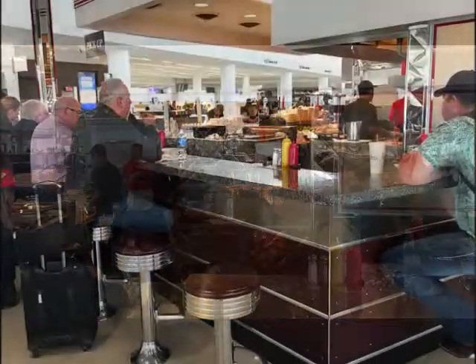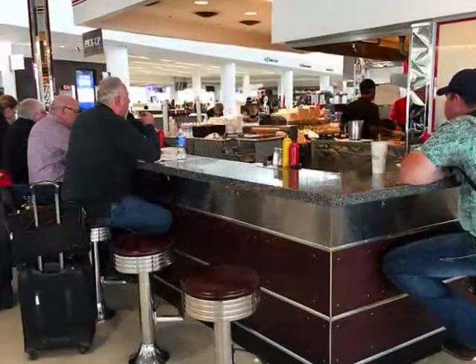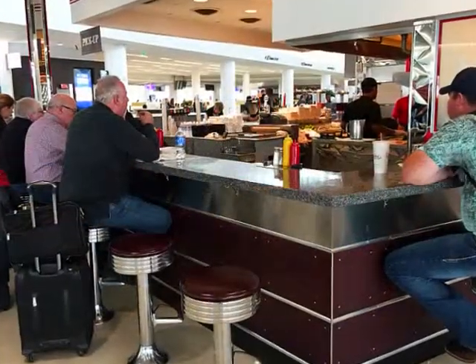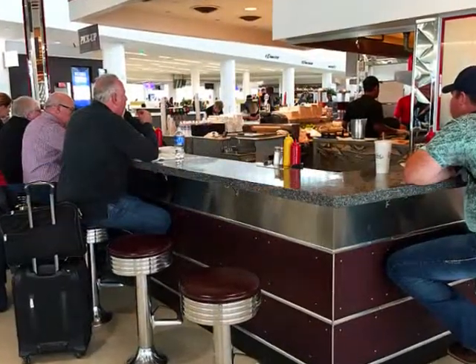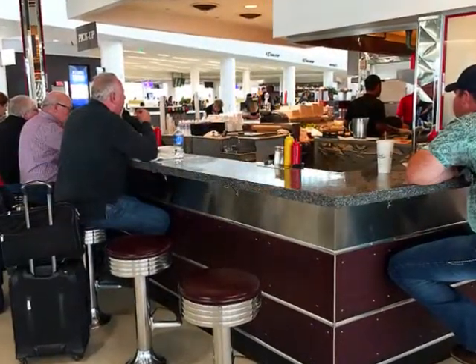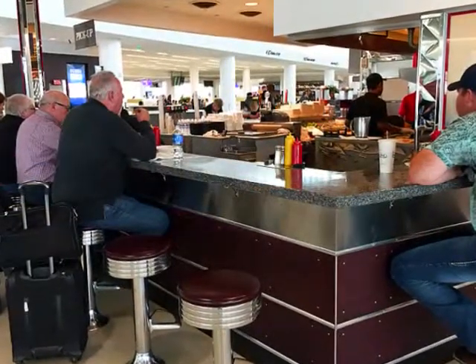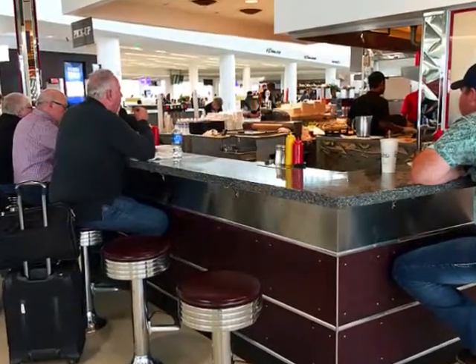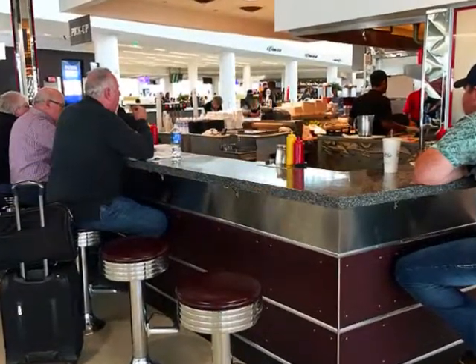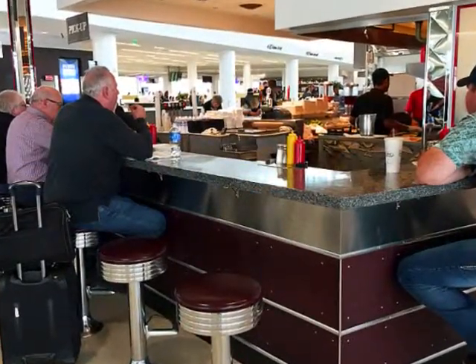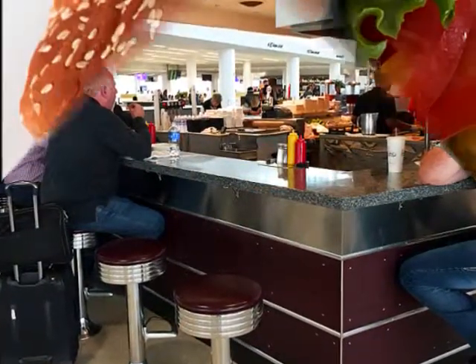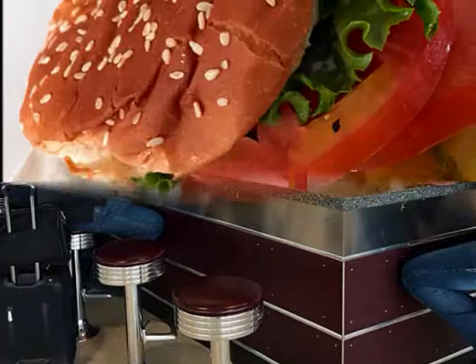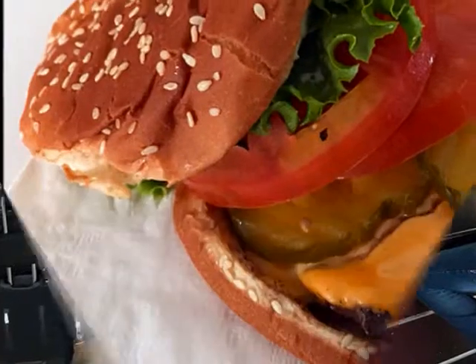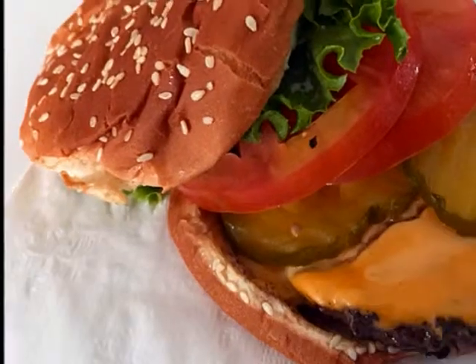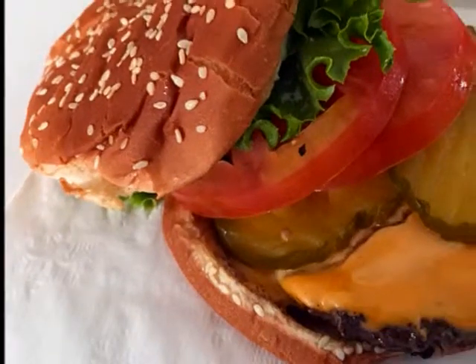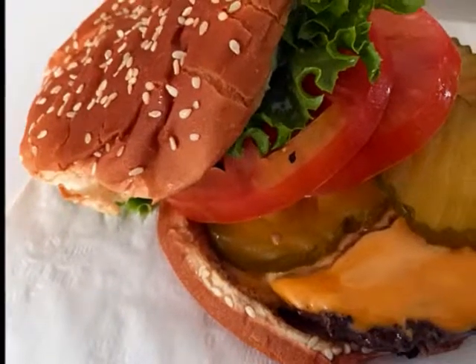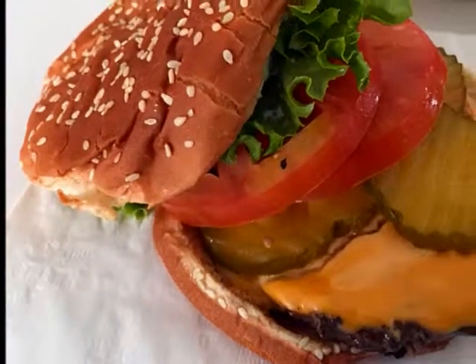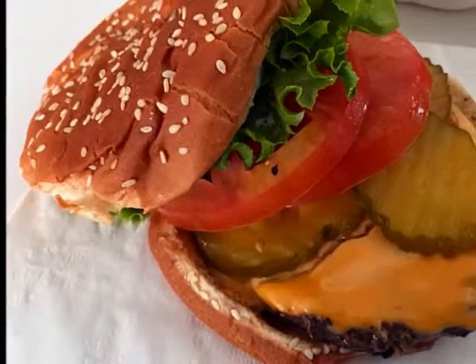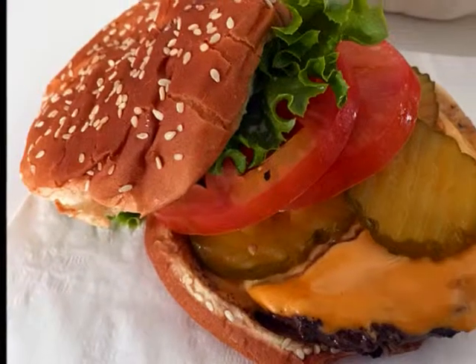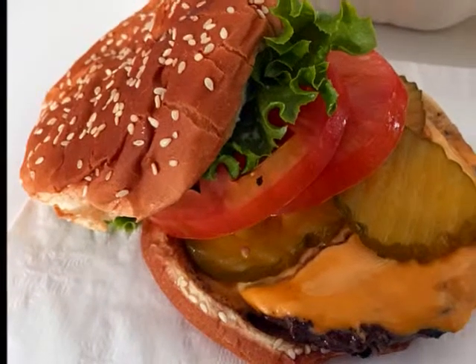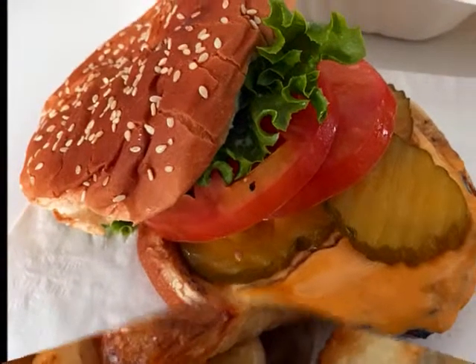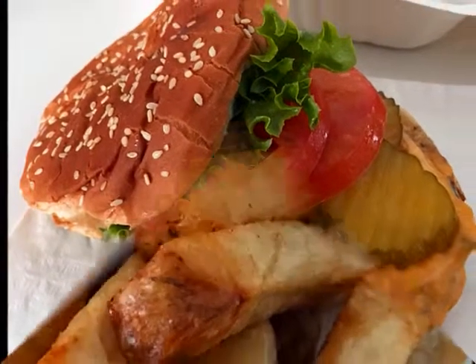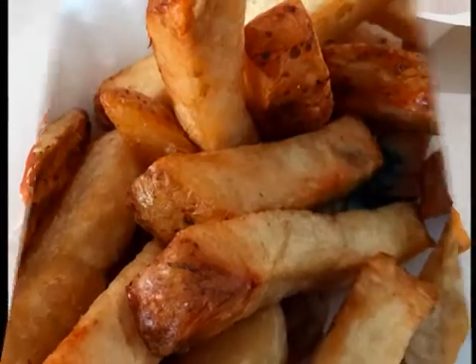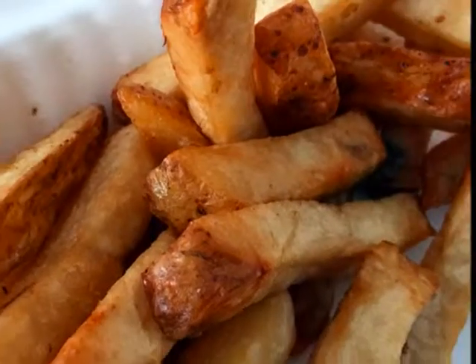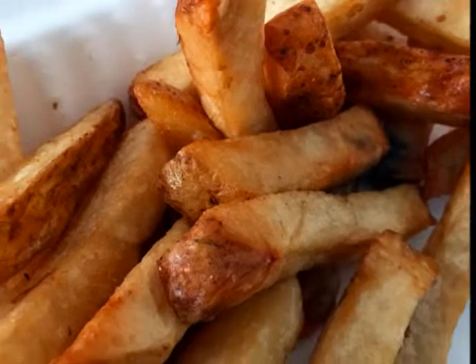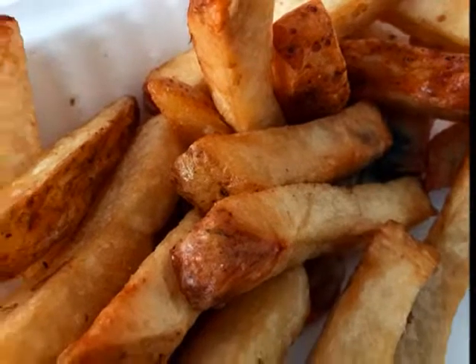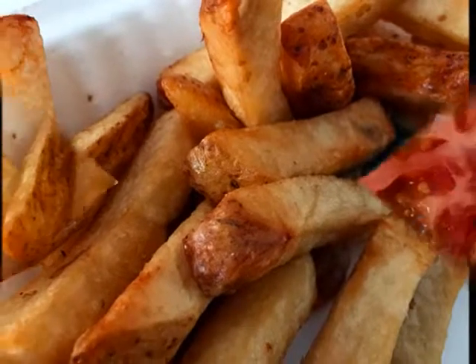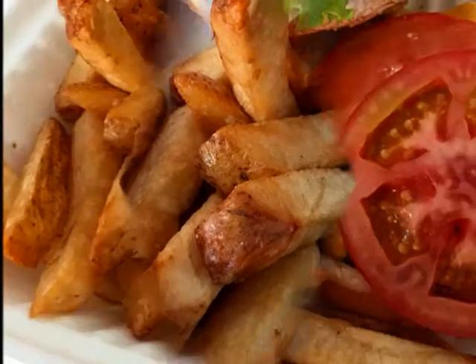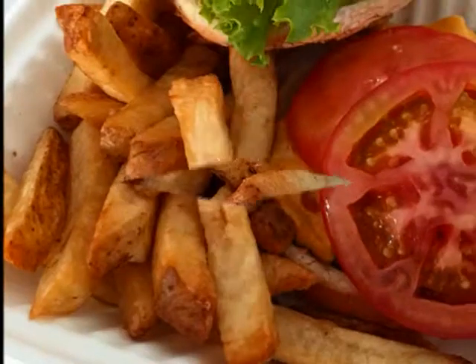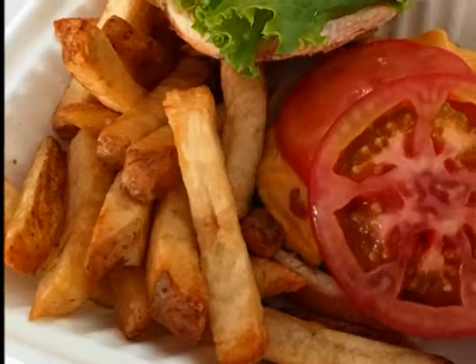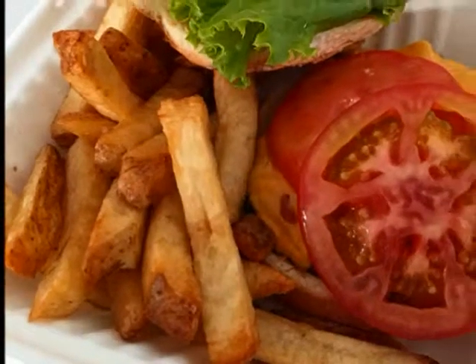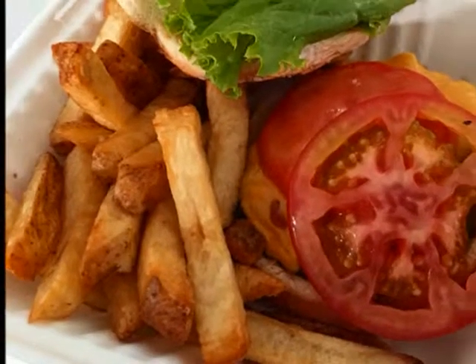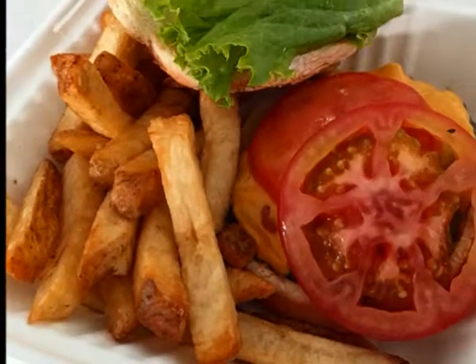They have a great counter to sit at. It's like the old burger joints. I had a cheeseburger with lettuce, tomato and pickles. It came with fries. It was juicy and fresh. It was really good.